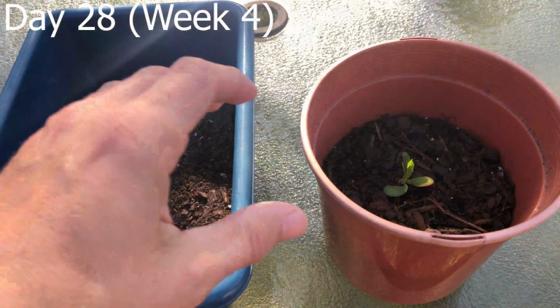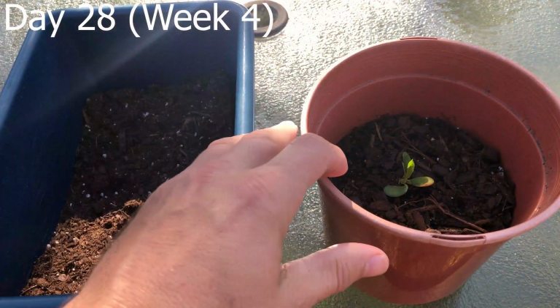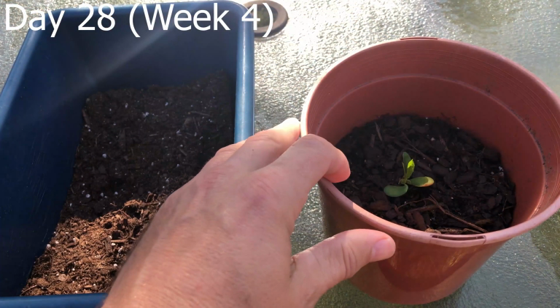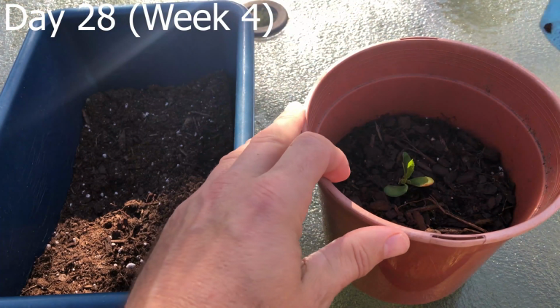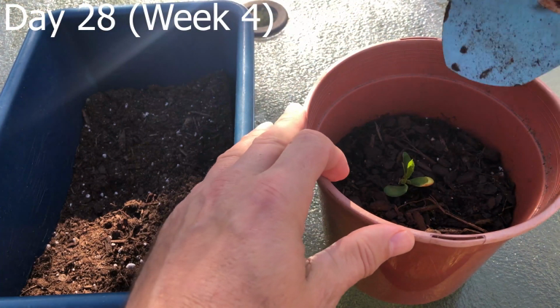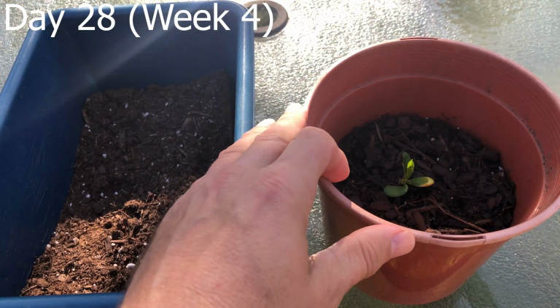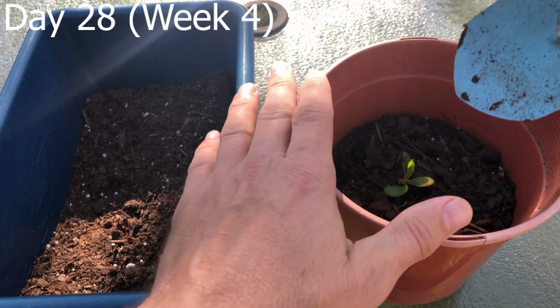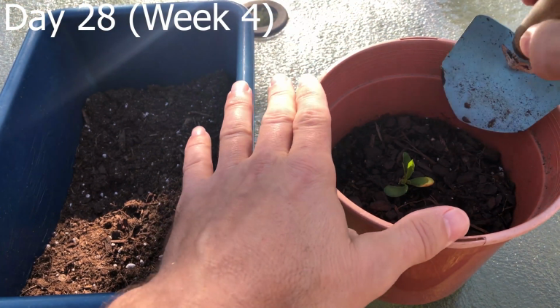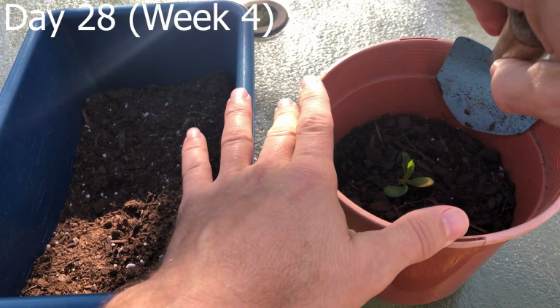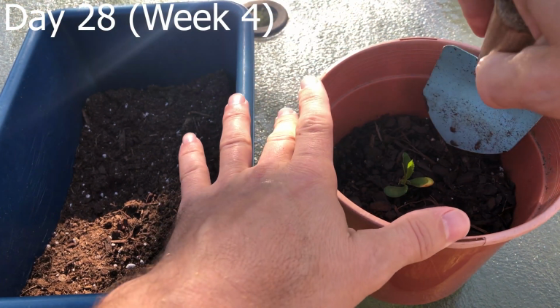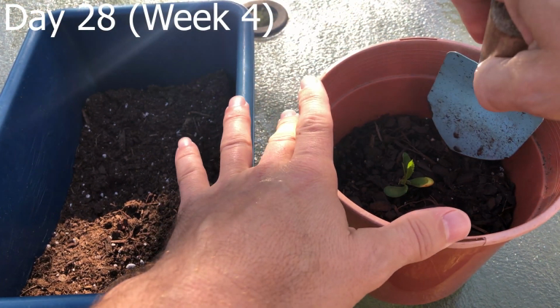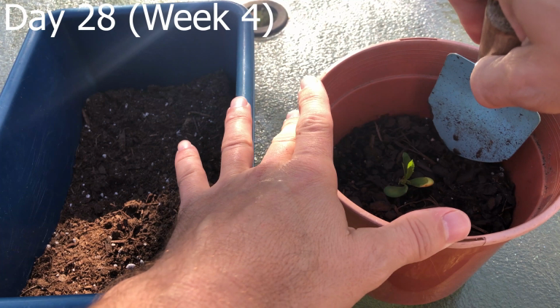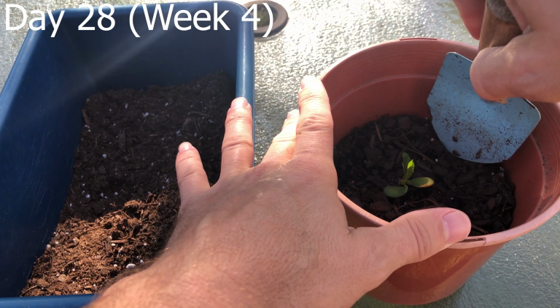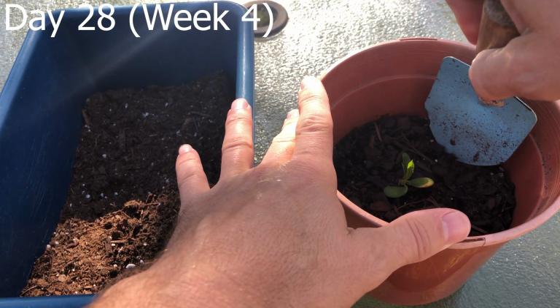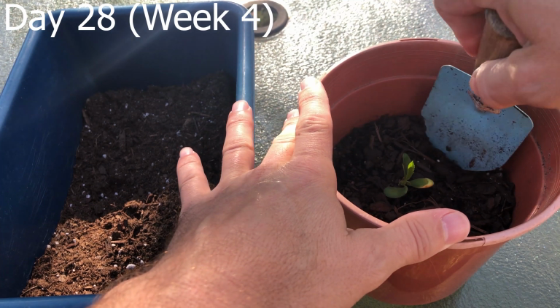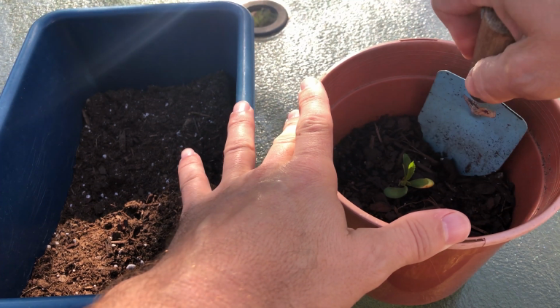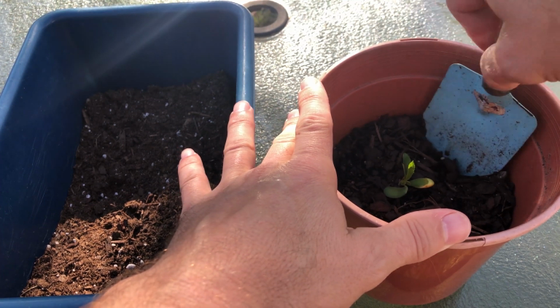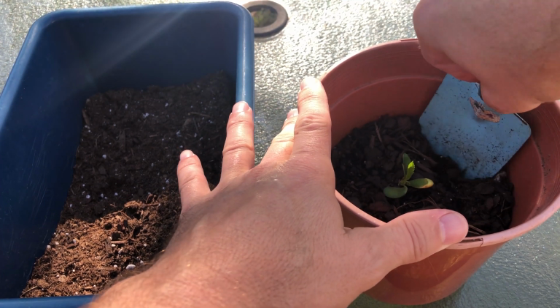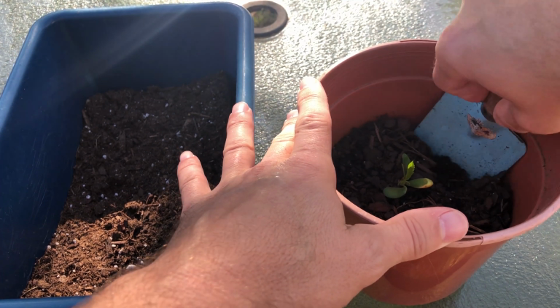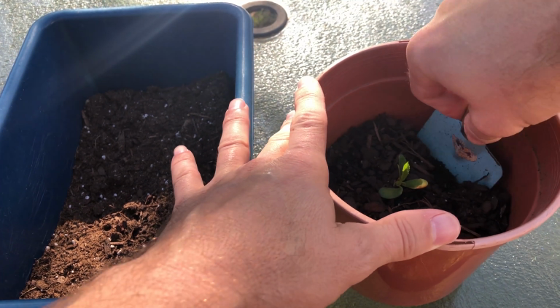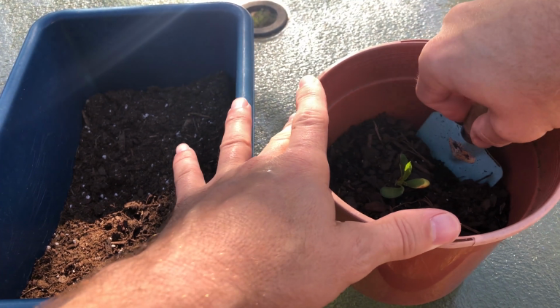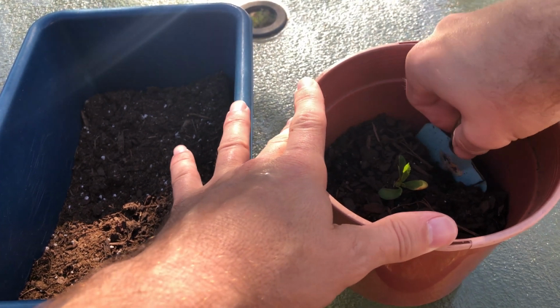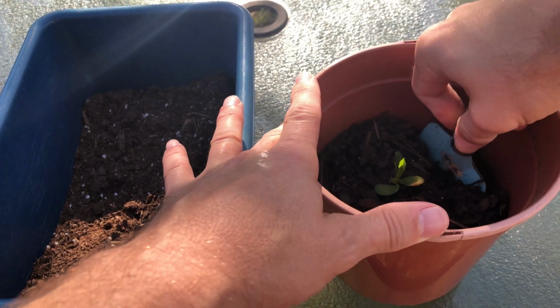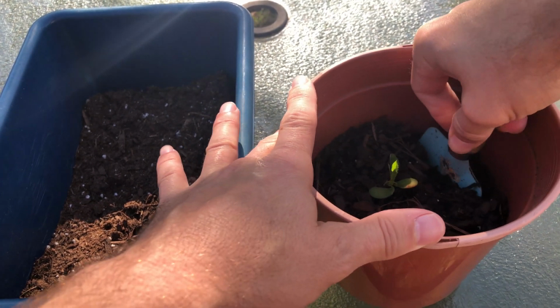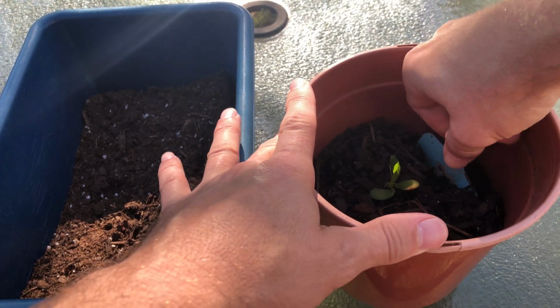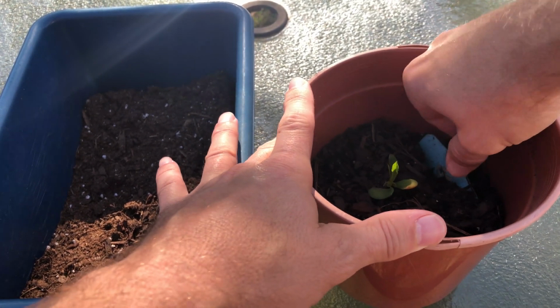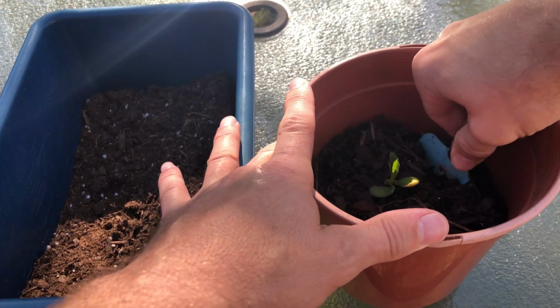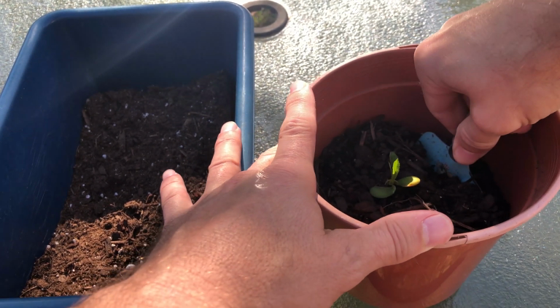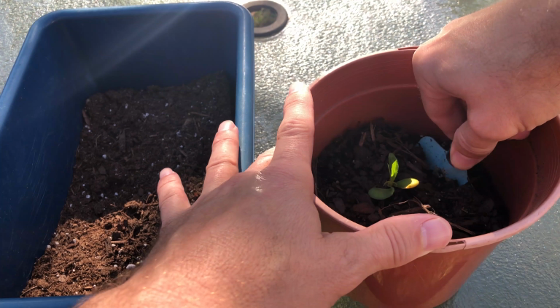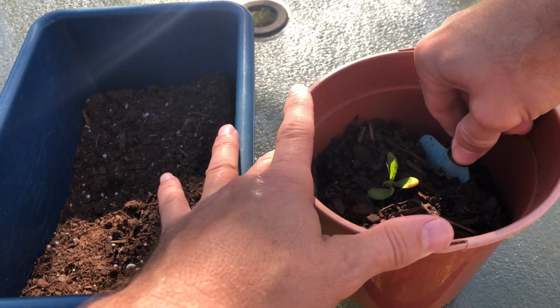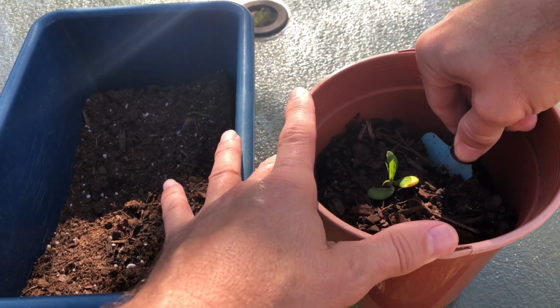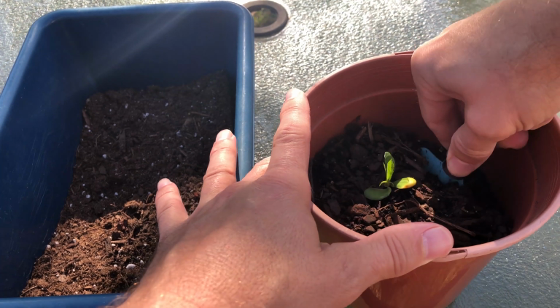Week four, I'm going to repot this peach seedling as I made the mistake of placing it too low in the container. It was getting shaded out and needs more sun, so I'll add a little more soil and raise it up.